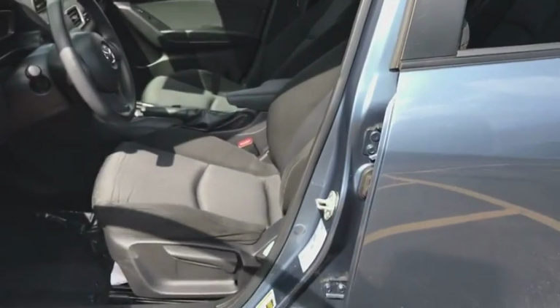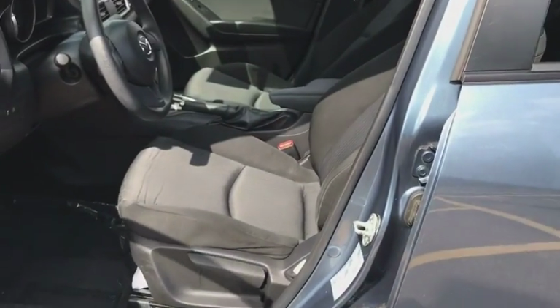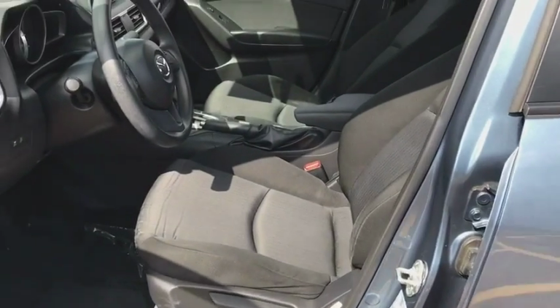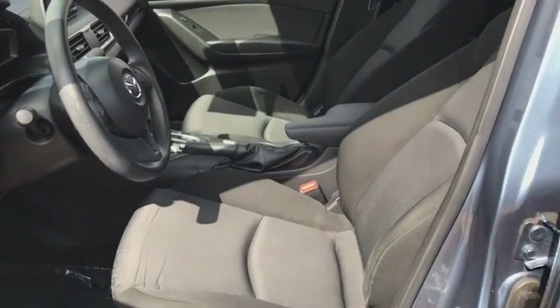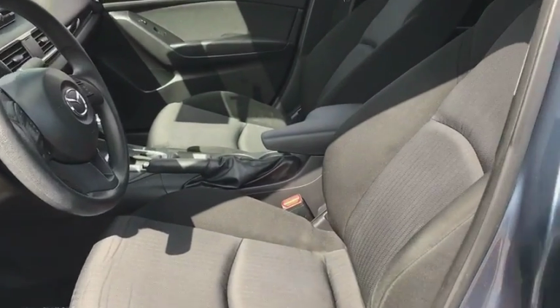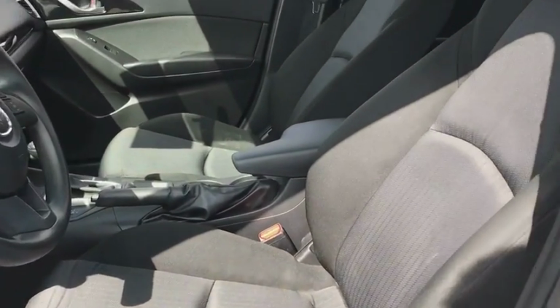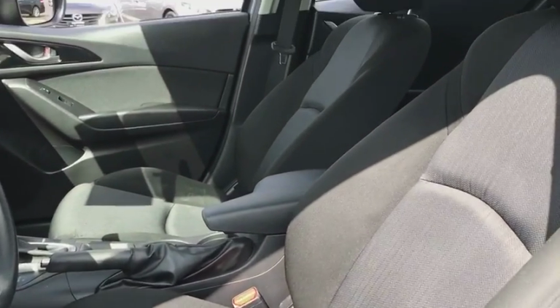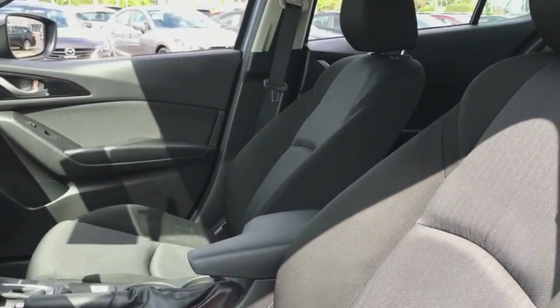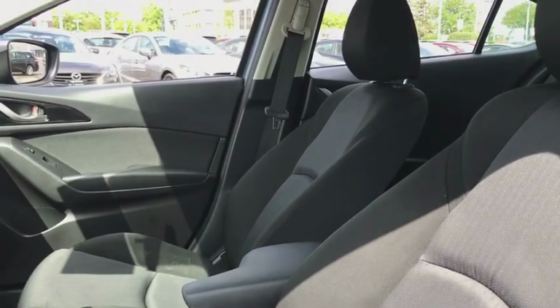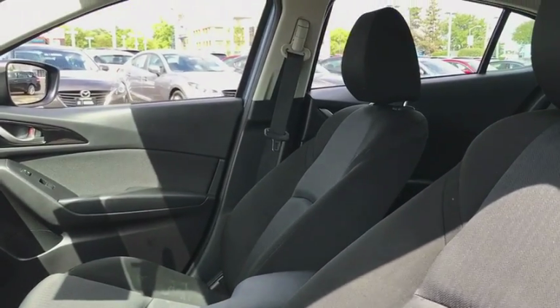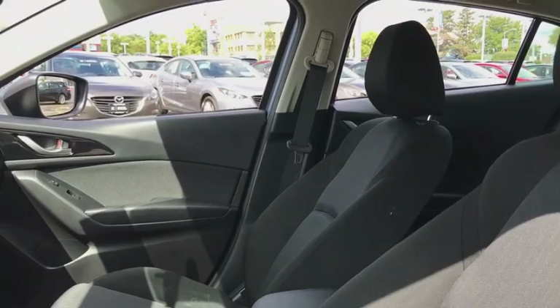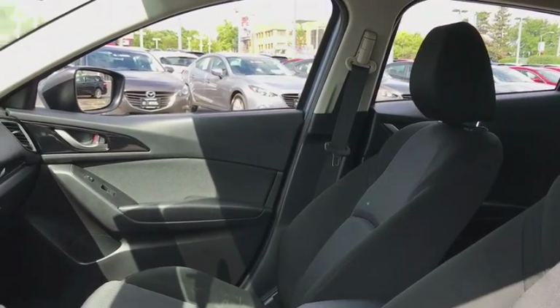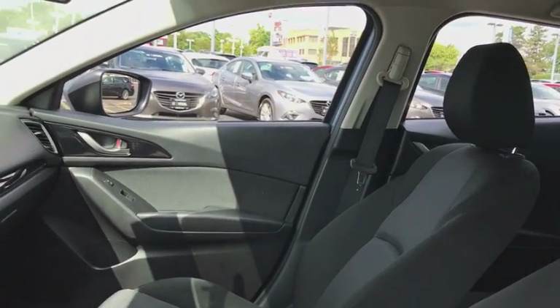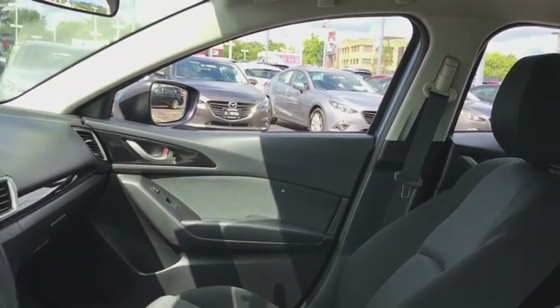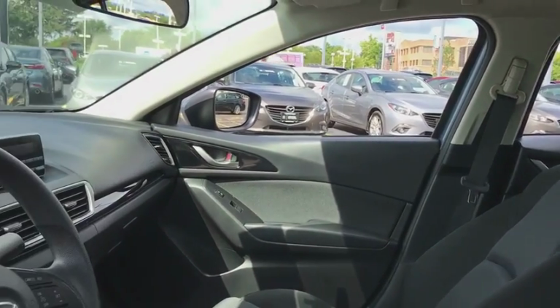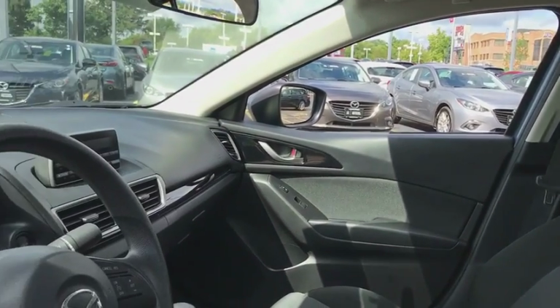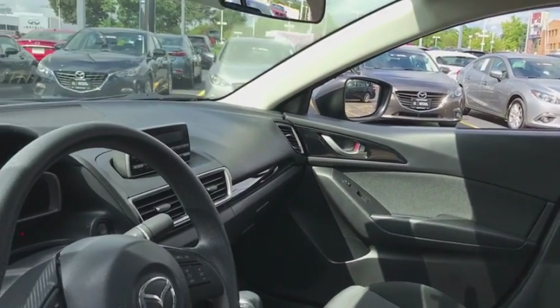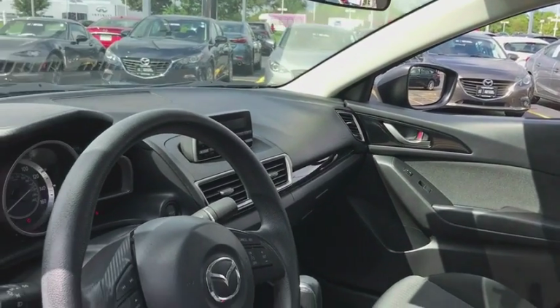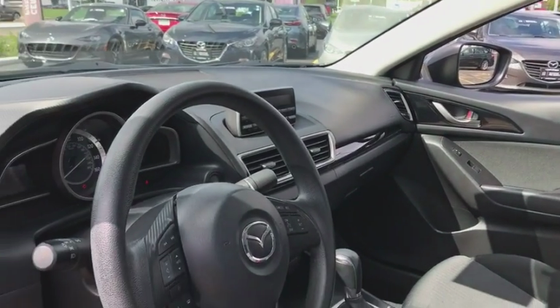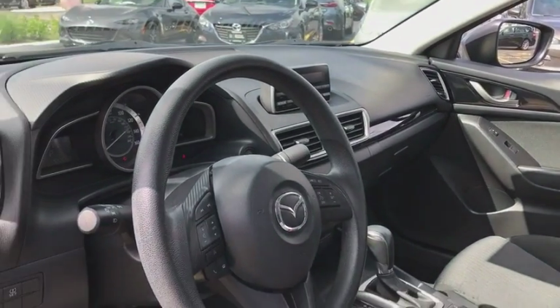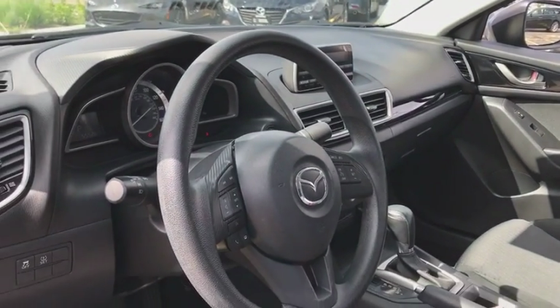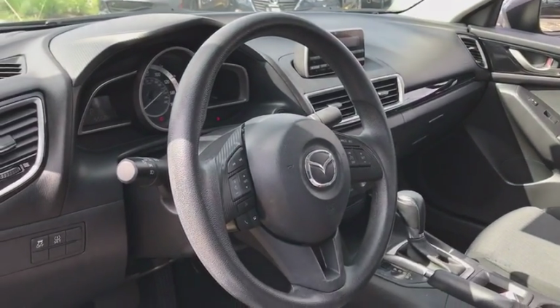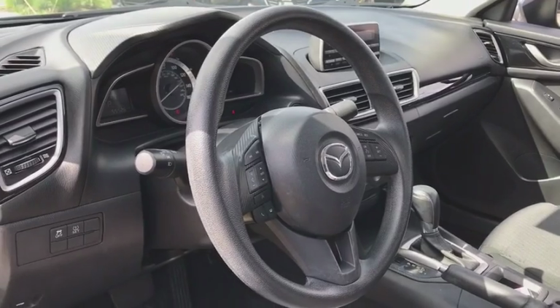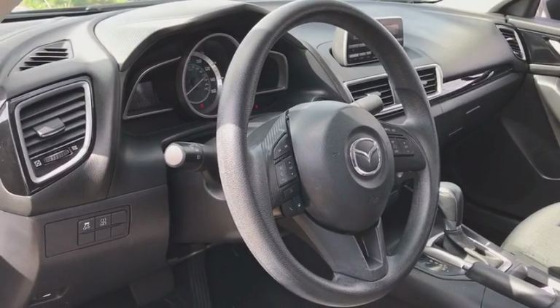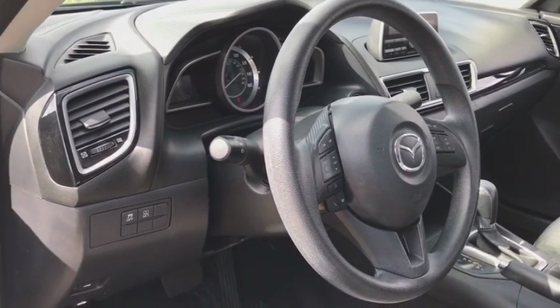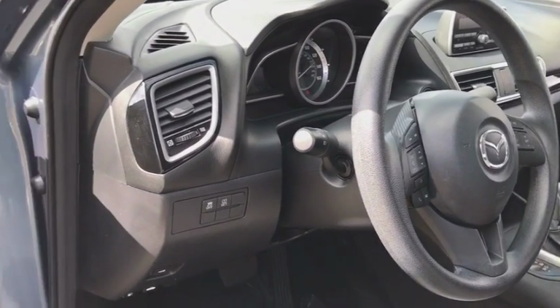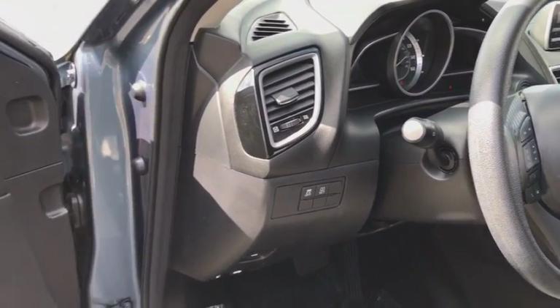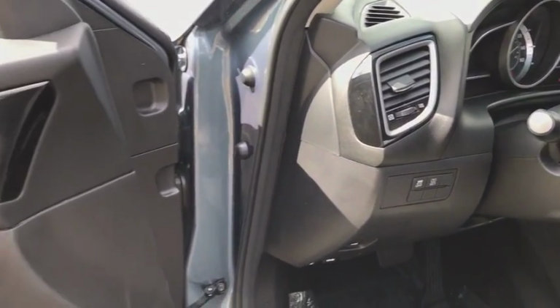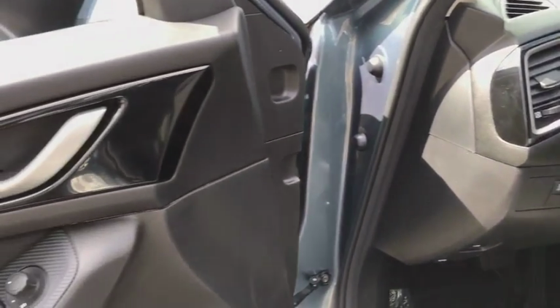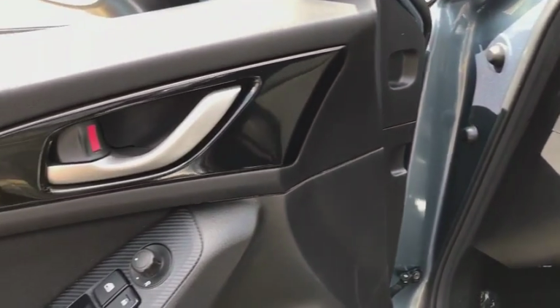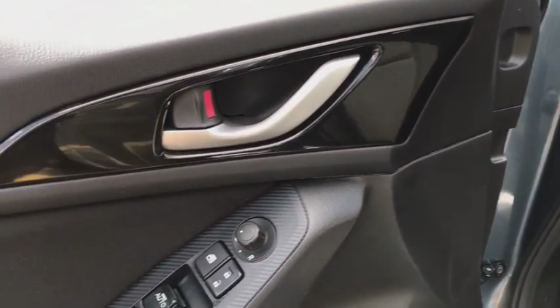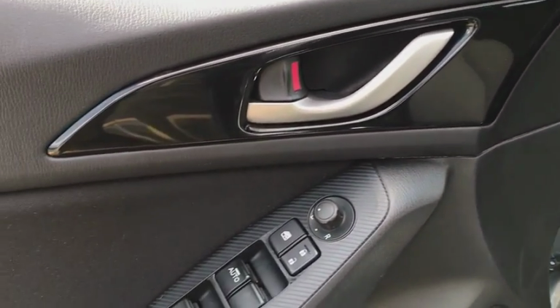Trip computer, rear window defroster, CD player, power windows, panic alarm, tachometer, brake assist, remote keyless entry, driver vanity mirror, tilt steering wheel, front reading lamps, front bucket seats, cloth seat trim.